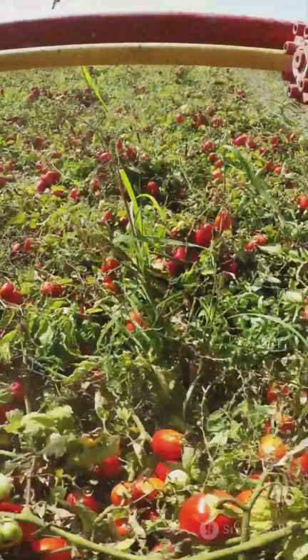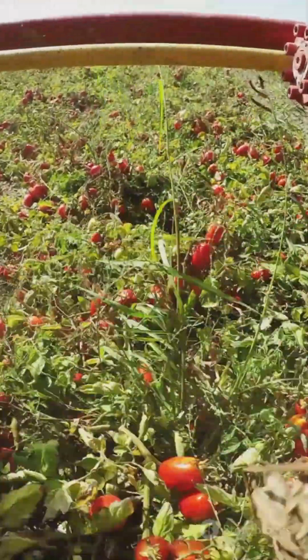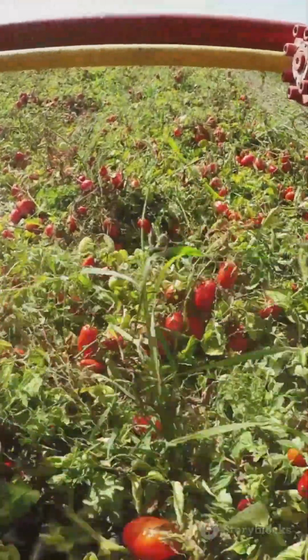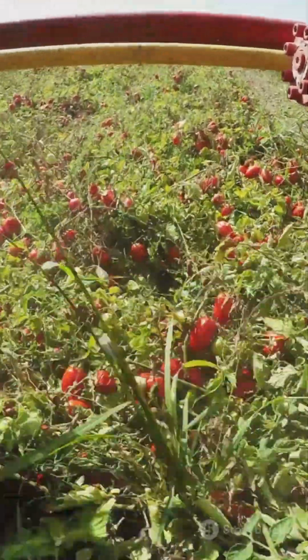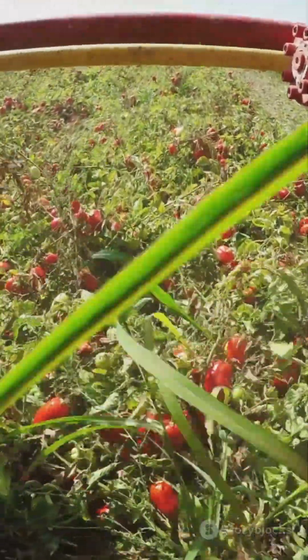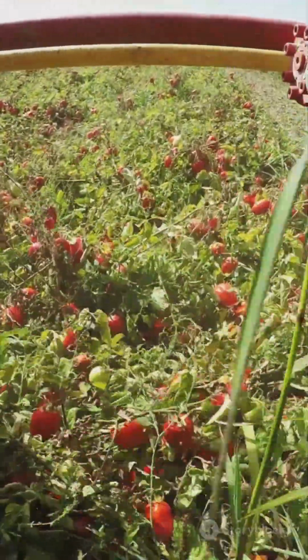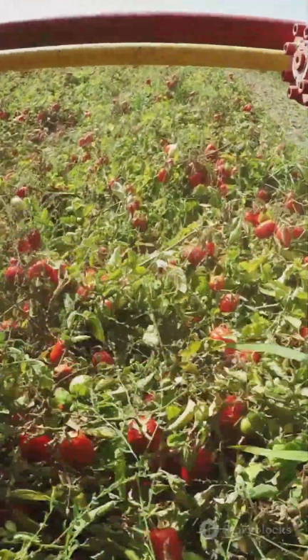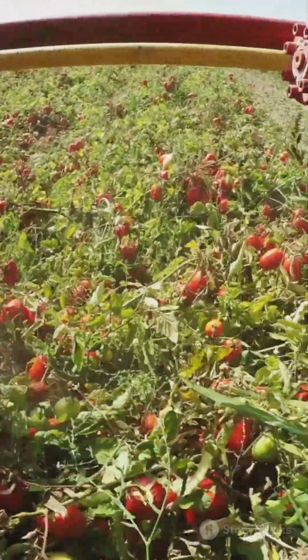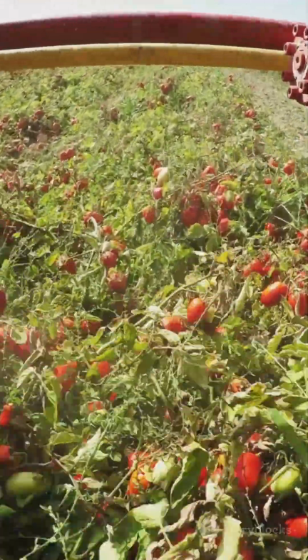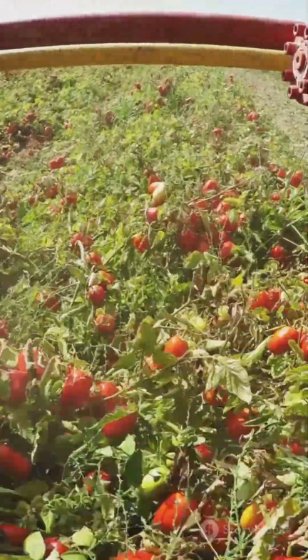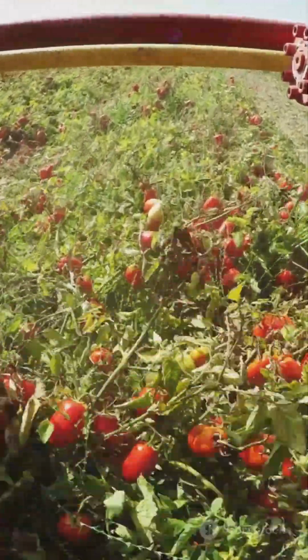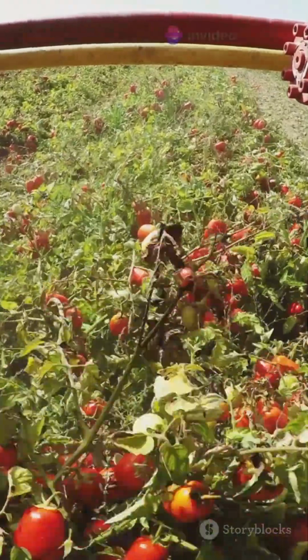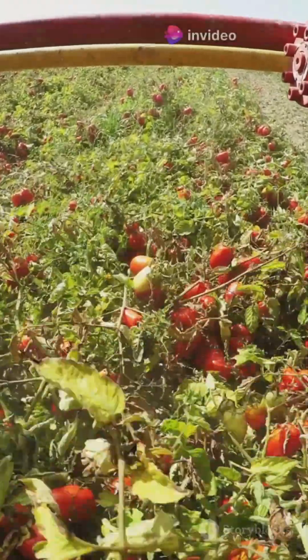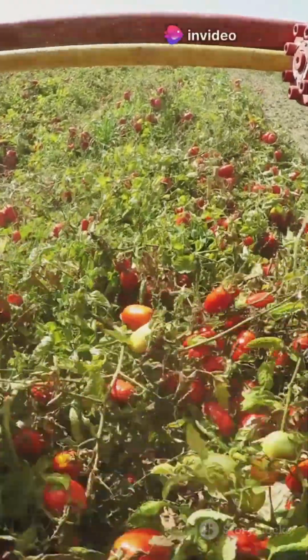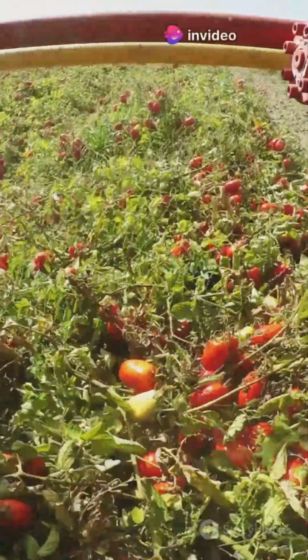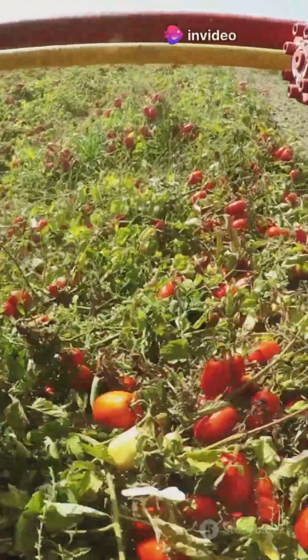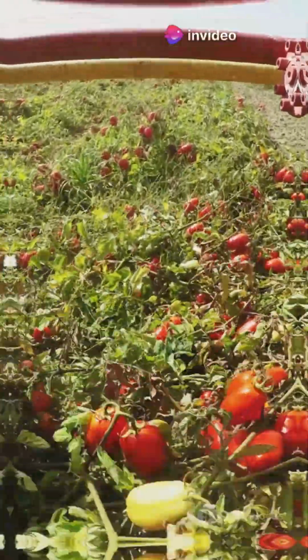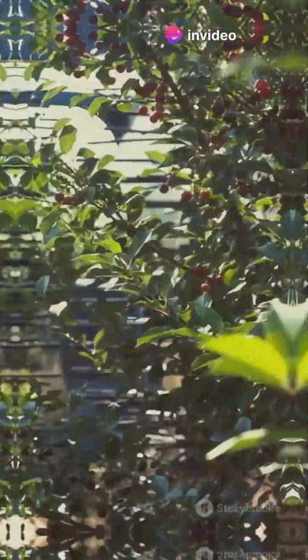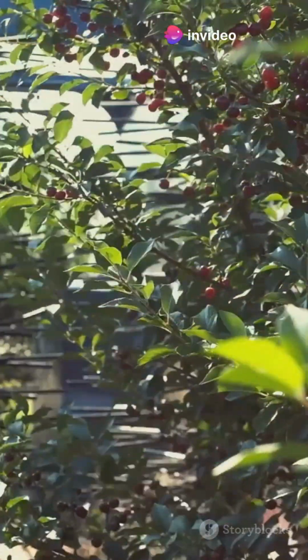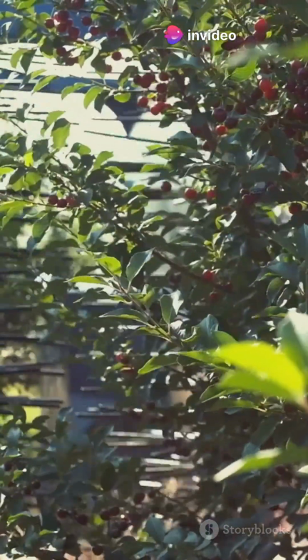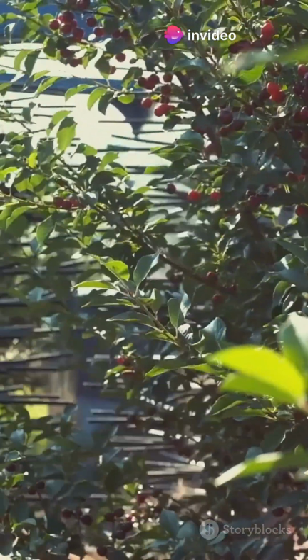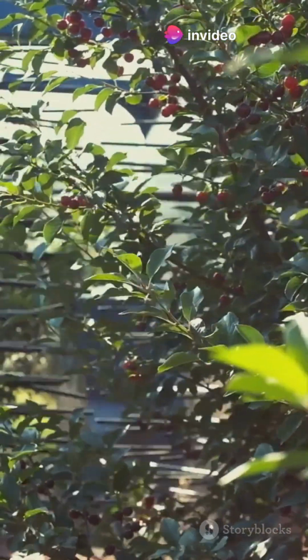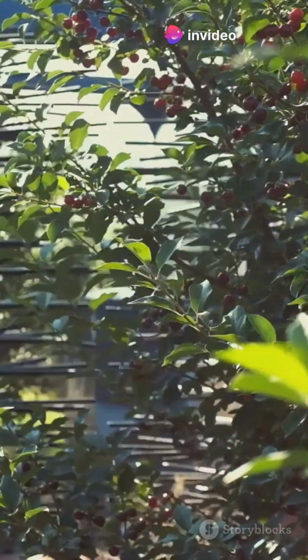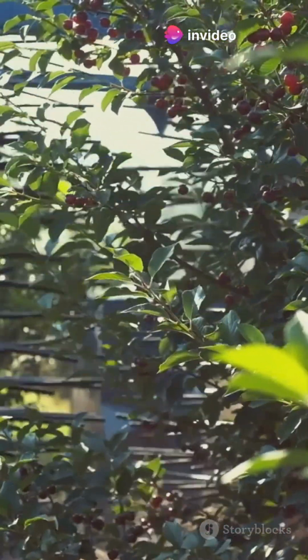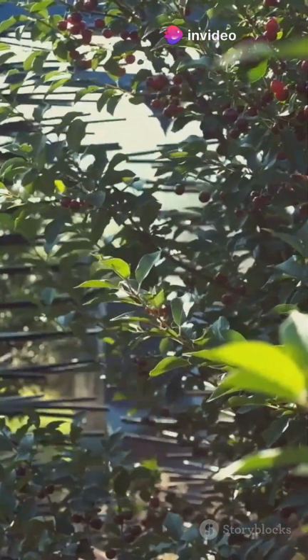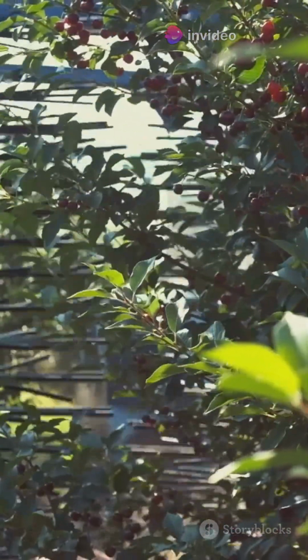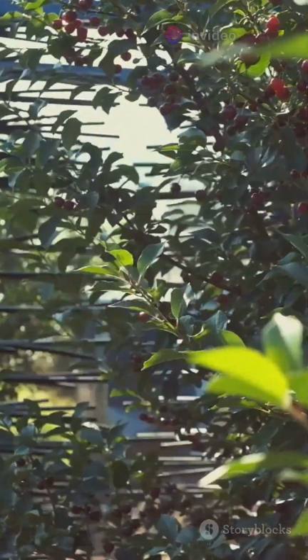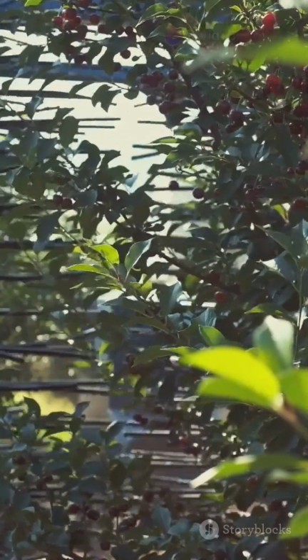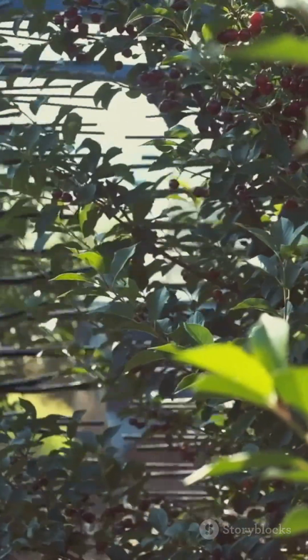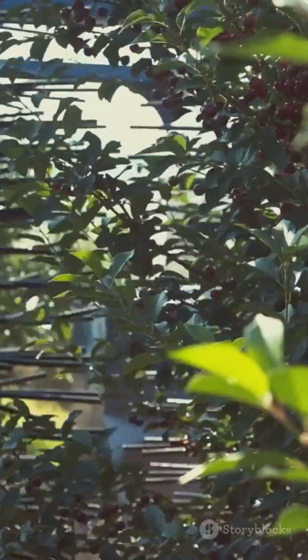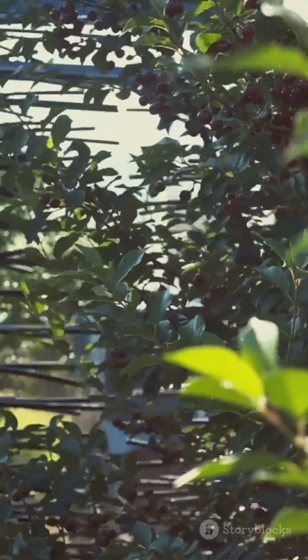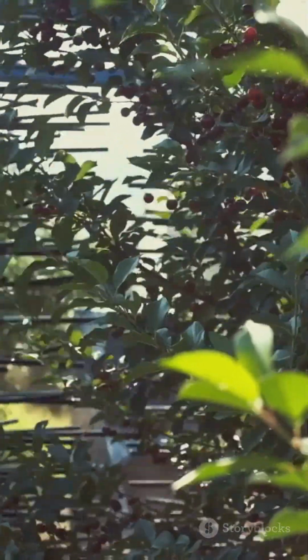Tomato harvesters scoop up thousands of ripe tomatoes with vibrating belts, while cabbage machines slice, trim, and sort in just minutes. Ever seen a cherry harvester shake a tree so thousands of cherries rain down into nets? It's like fruit fireworks.